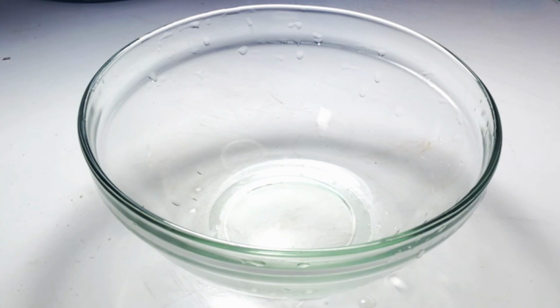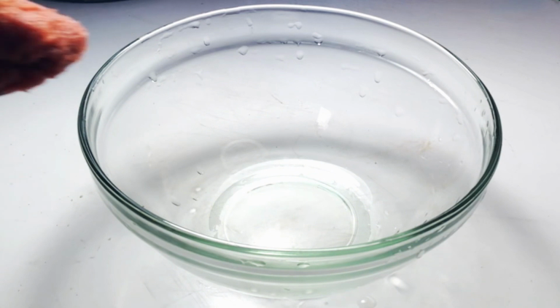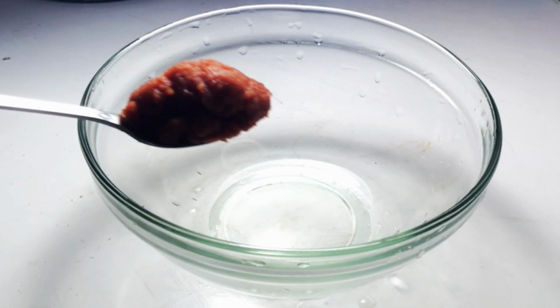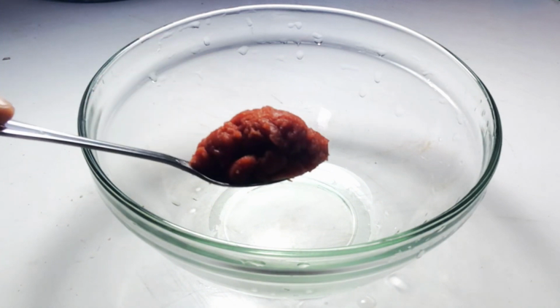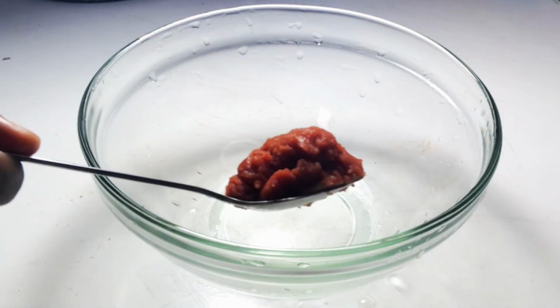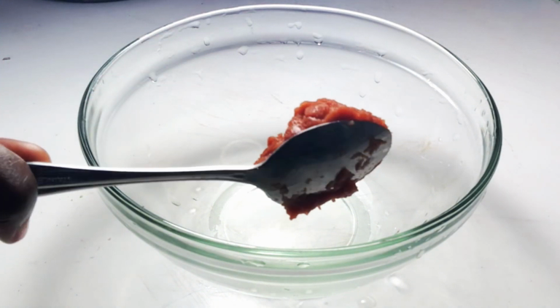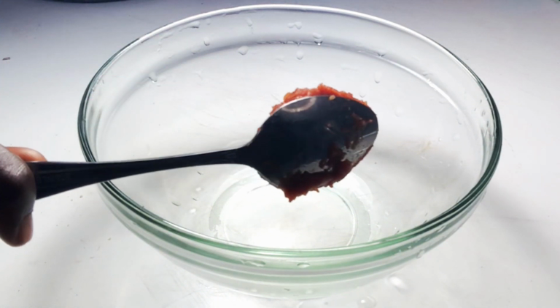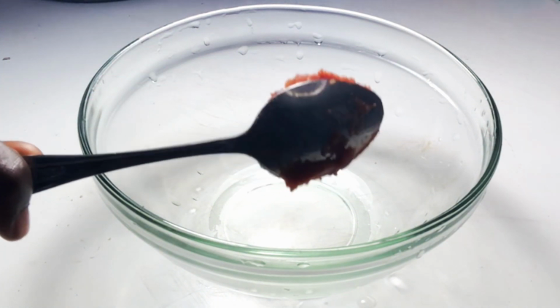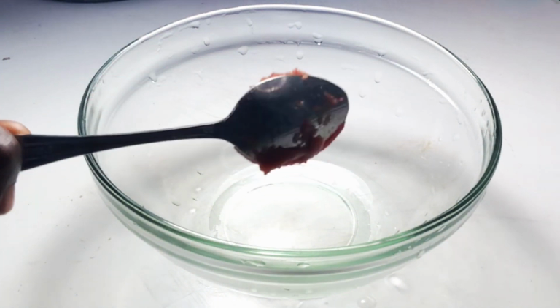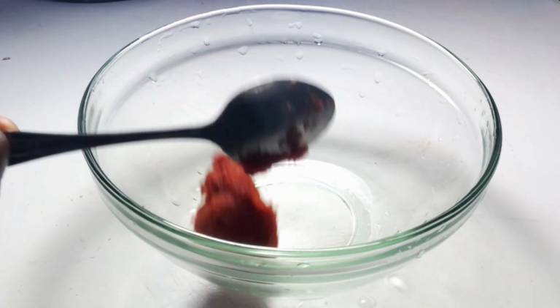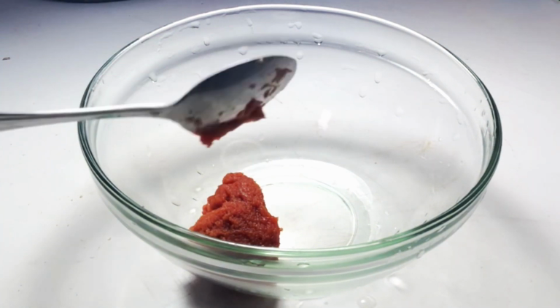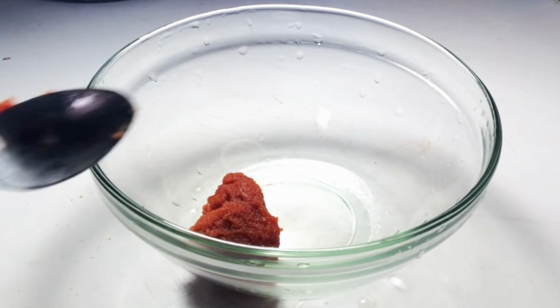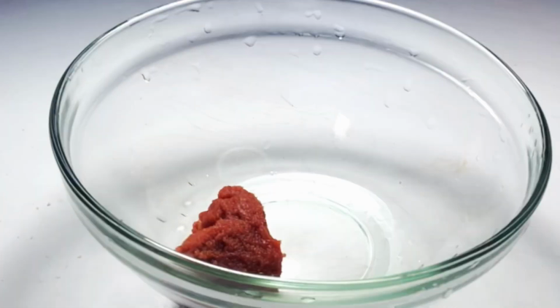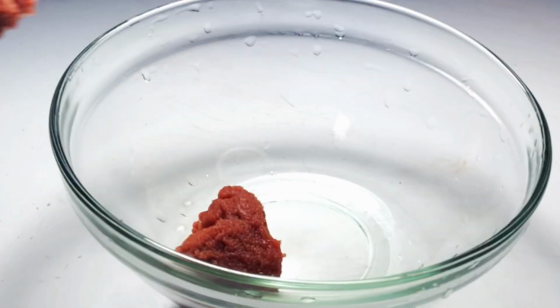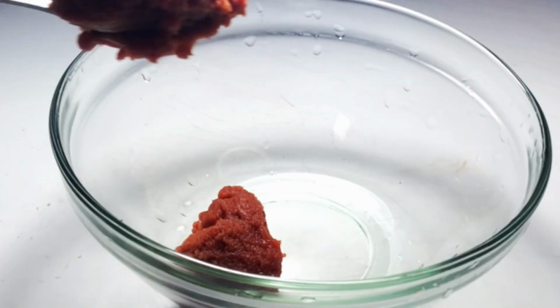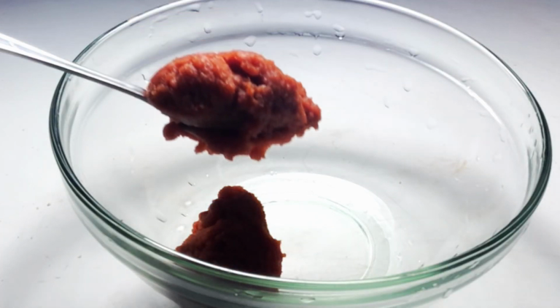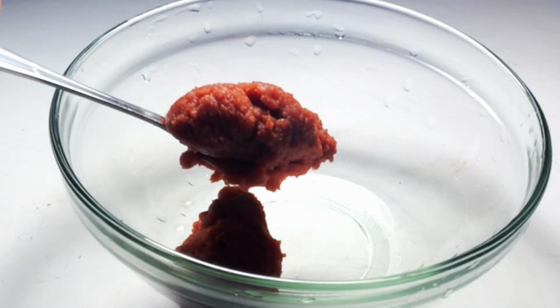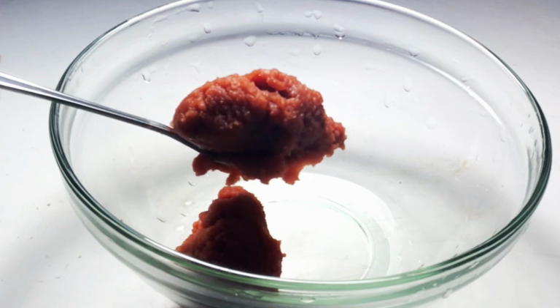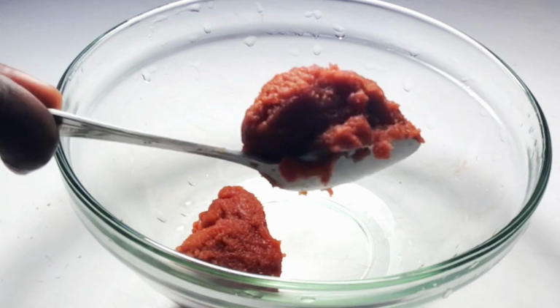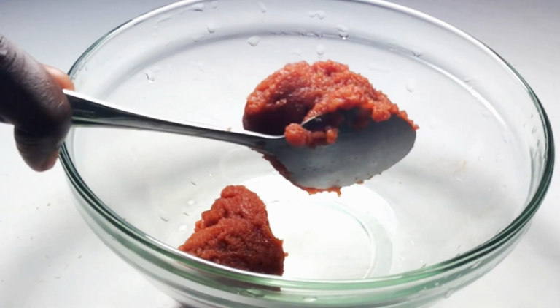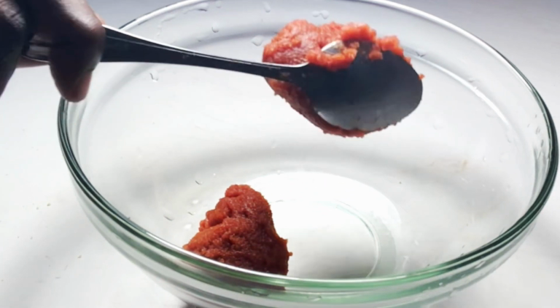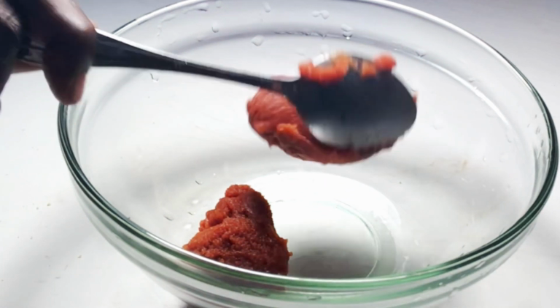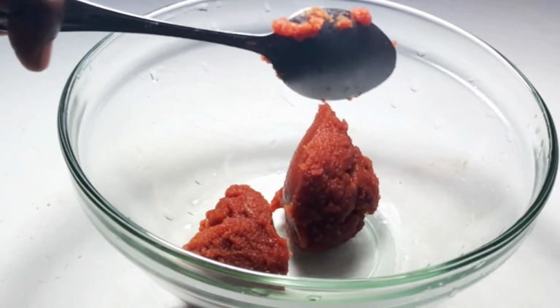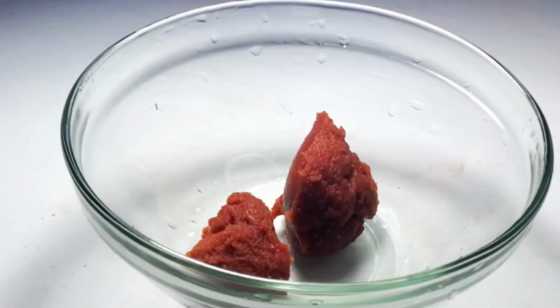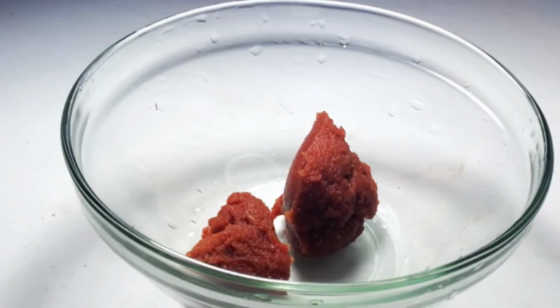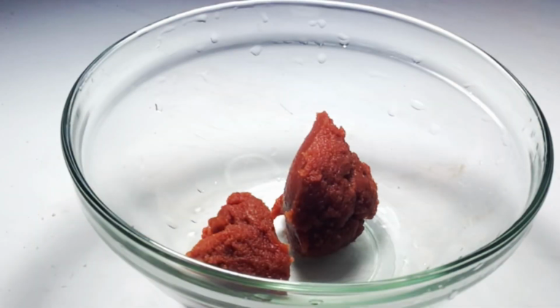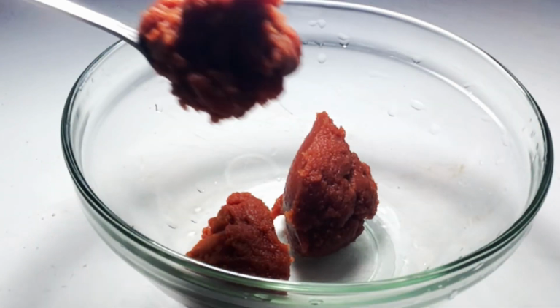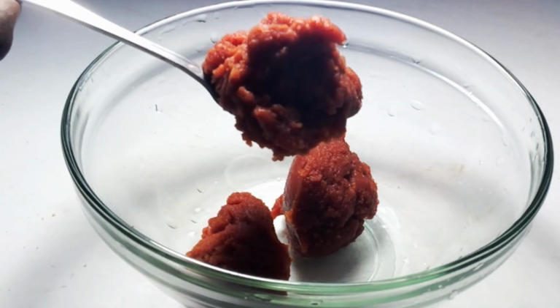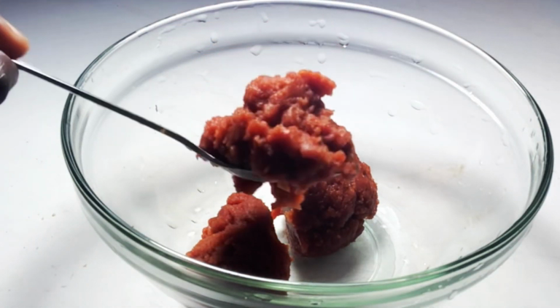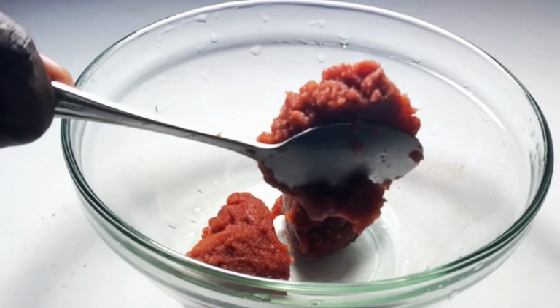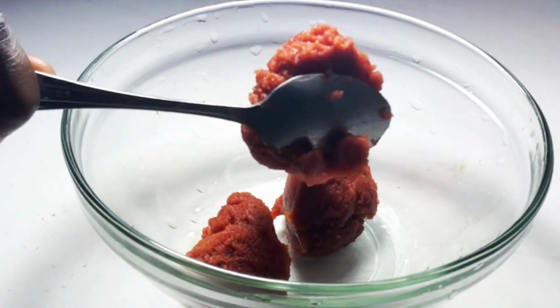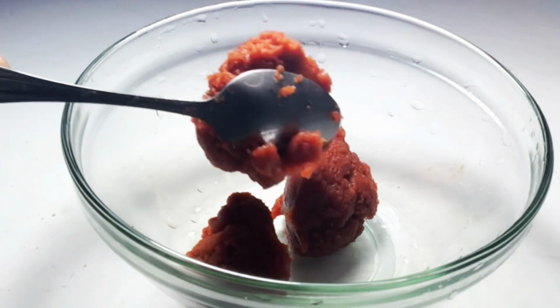Hello guys, welcome back to my channel. Today we are going to make tomato ketchup. Do you know that you can make tomato ketchup with only tomato paste?